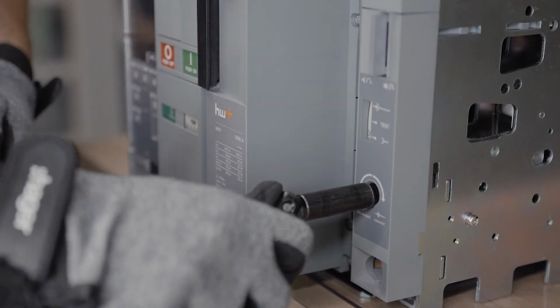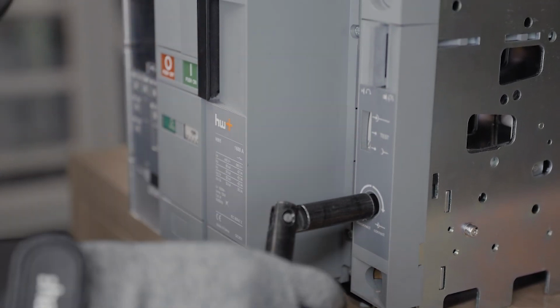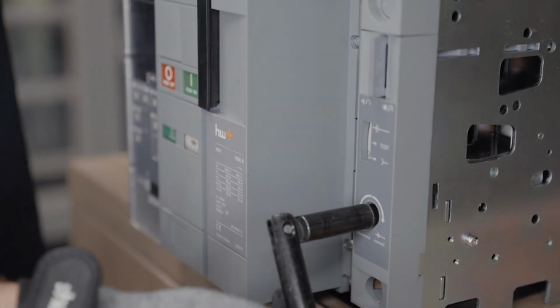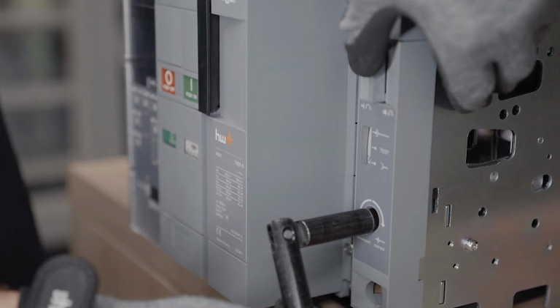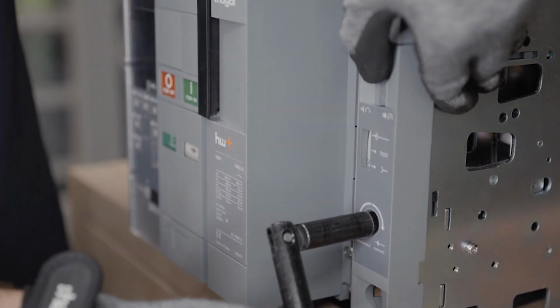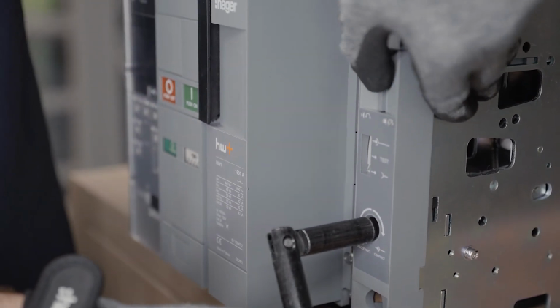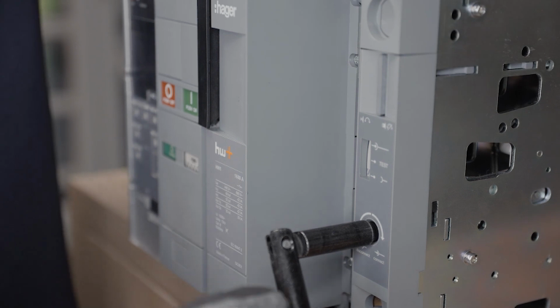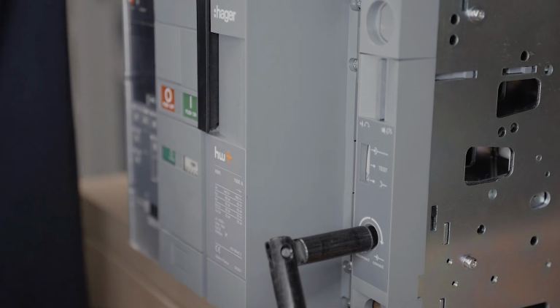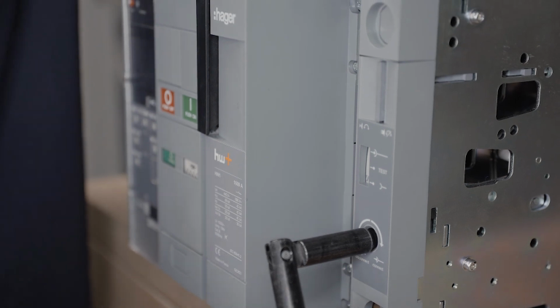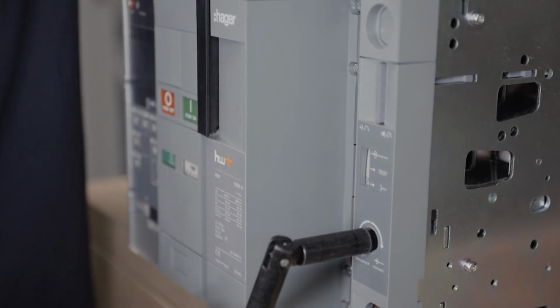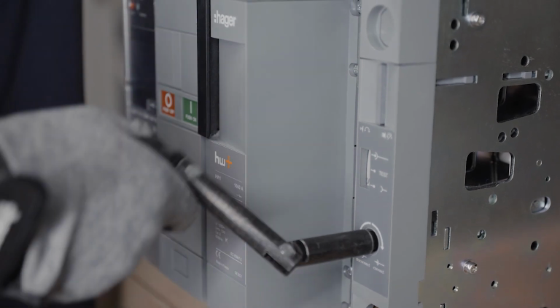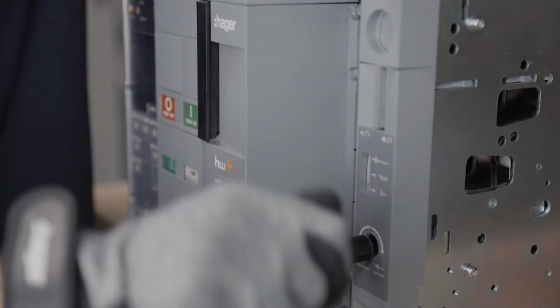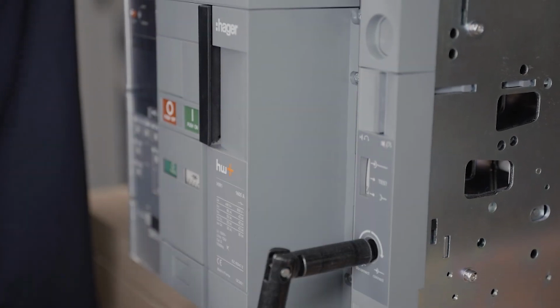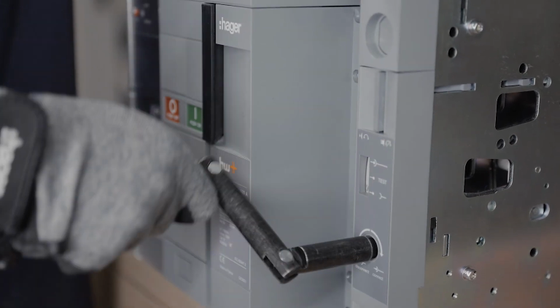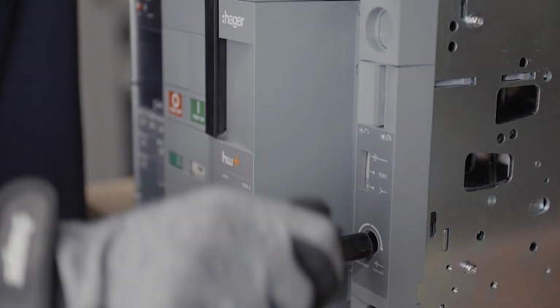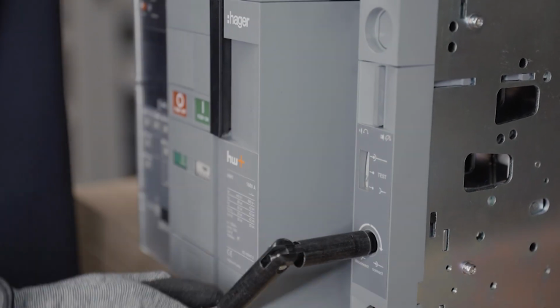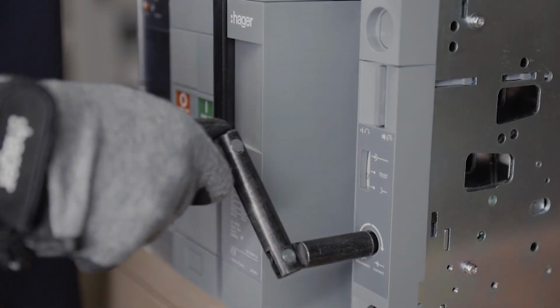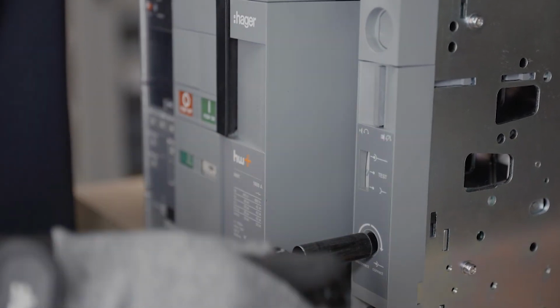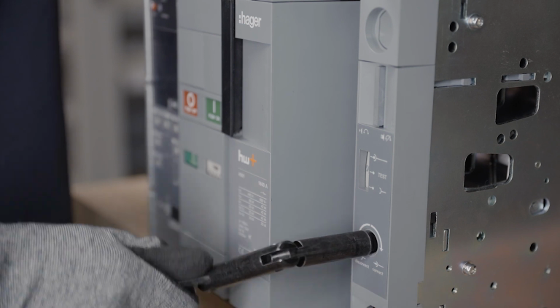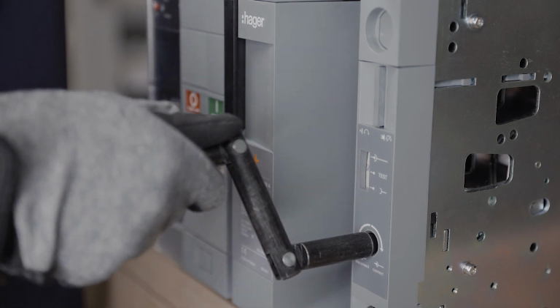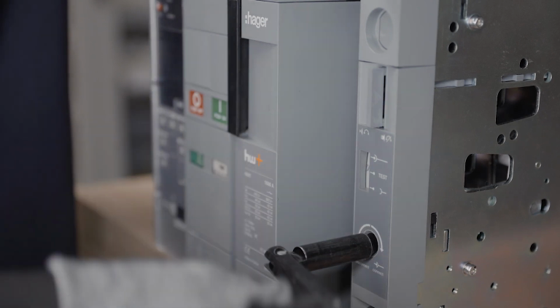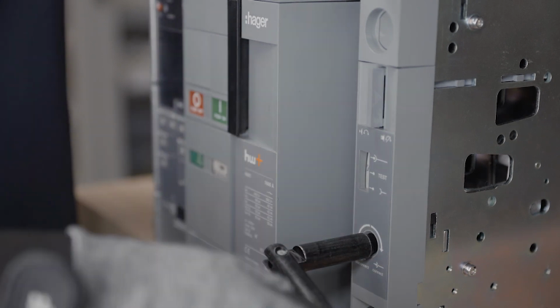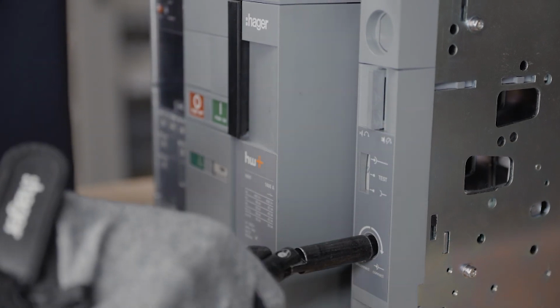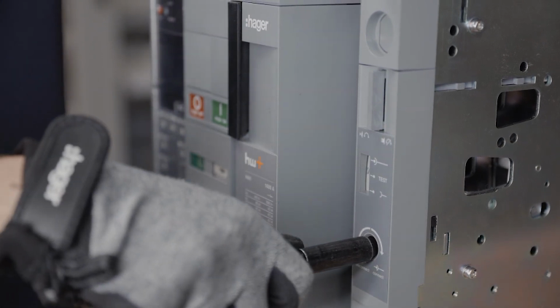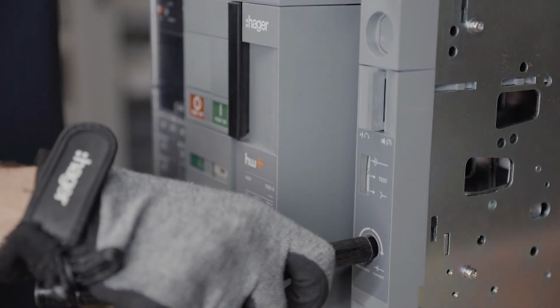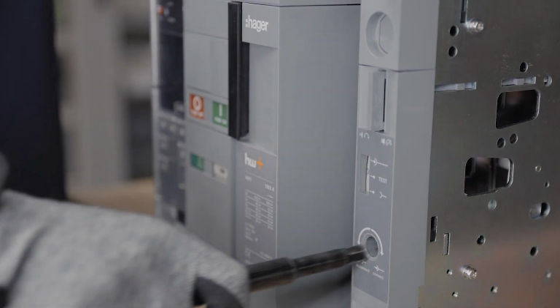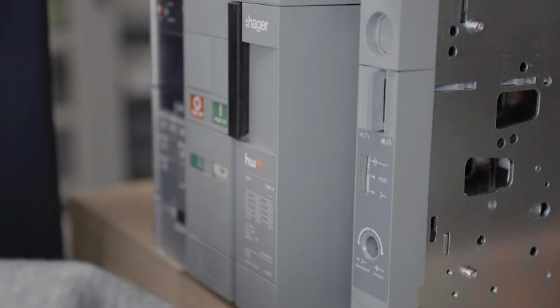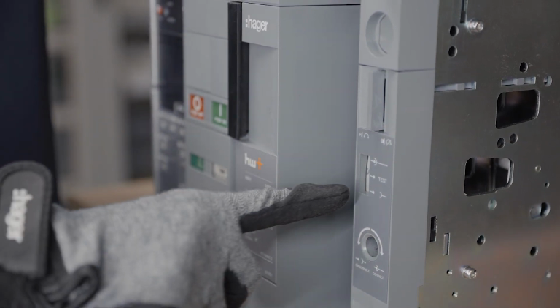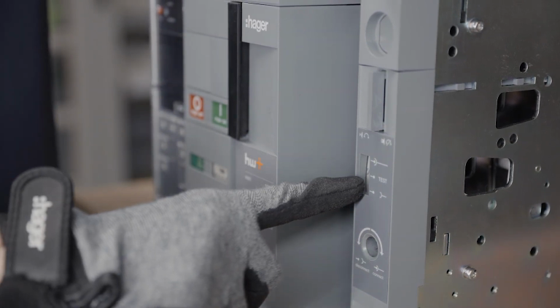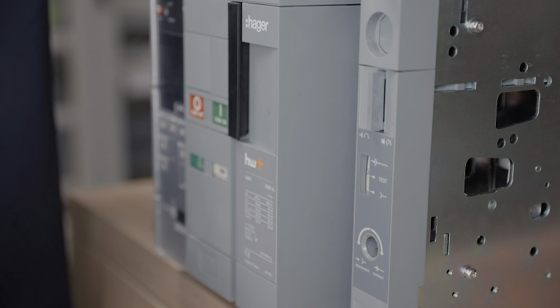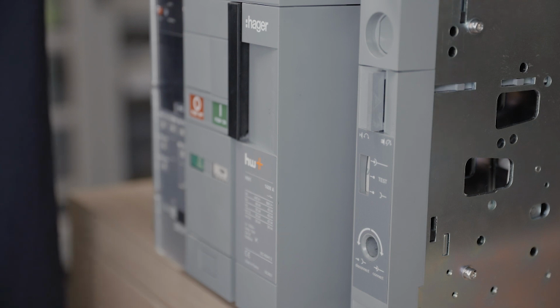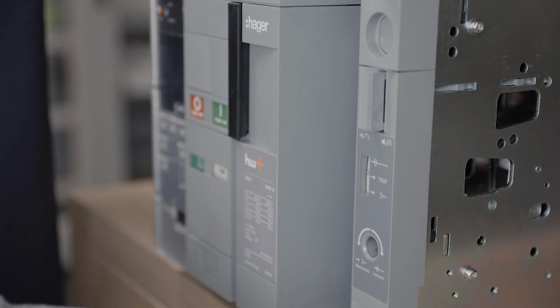To go from one position to another, acknowledge the current position by pressing the button. Then use the racking handle — insert it in the hole and rotate it clockwise to rack in, anti-clockwise to rack out.